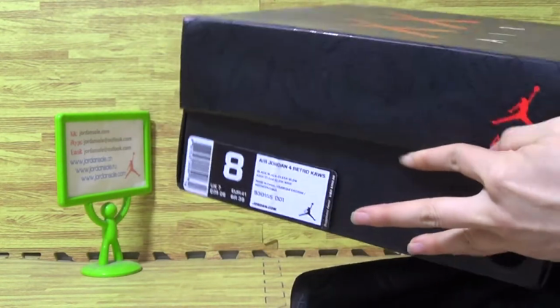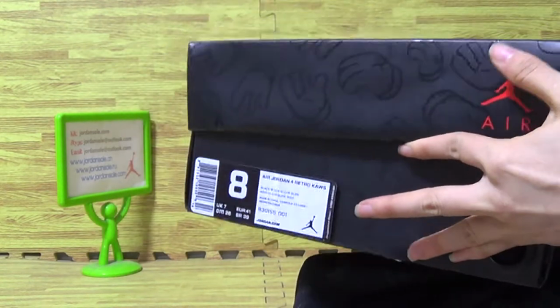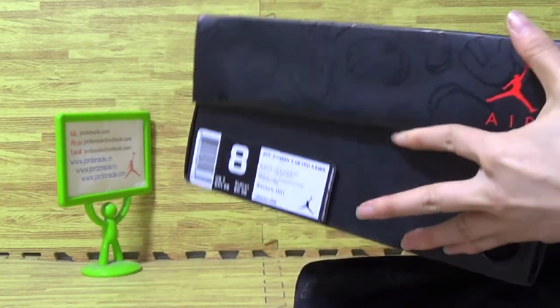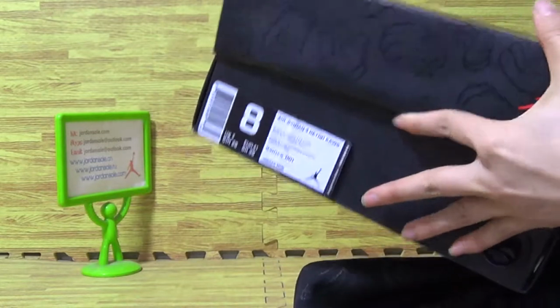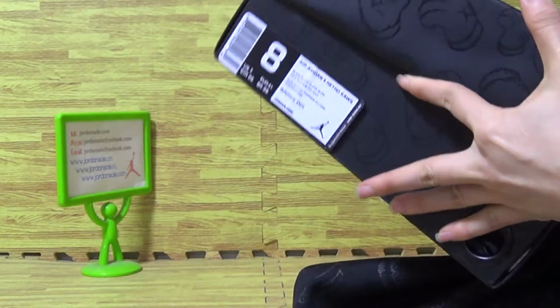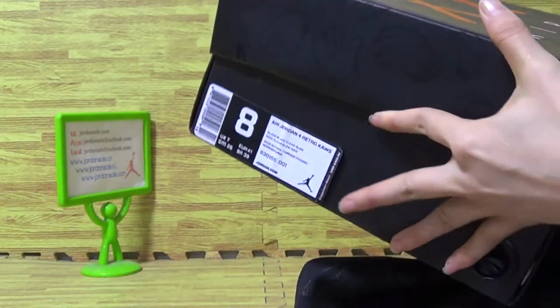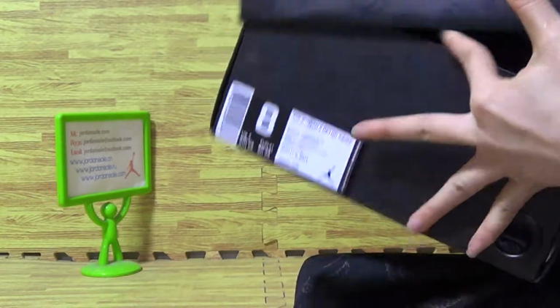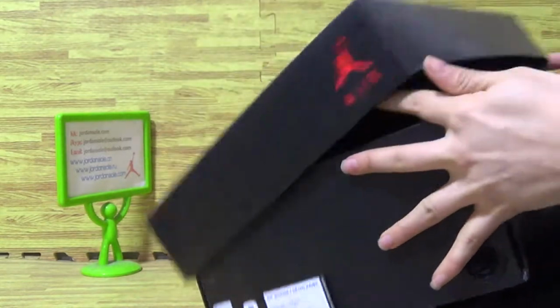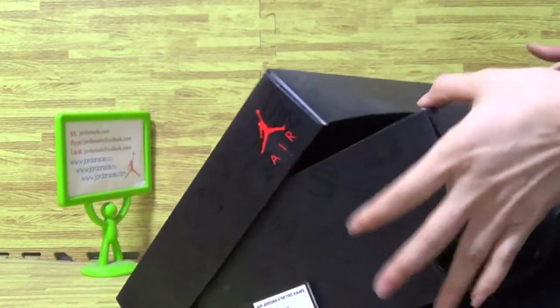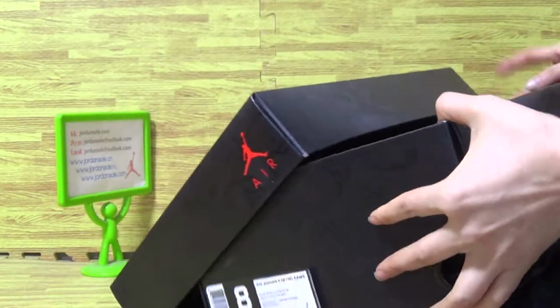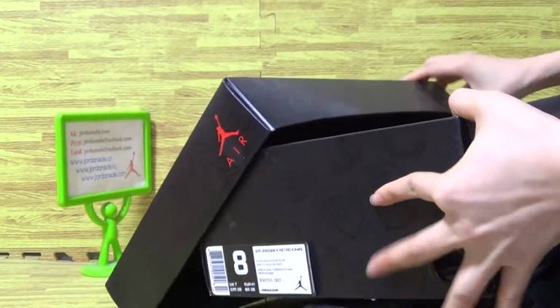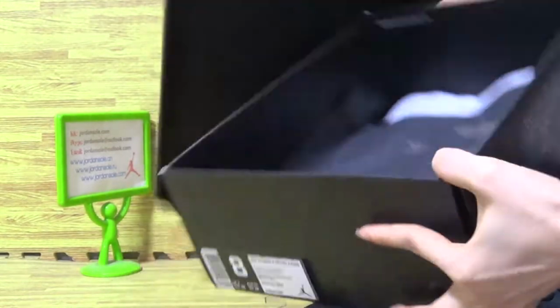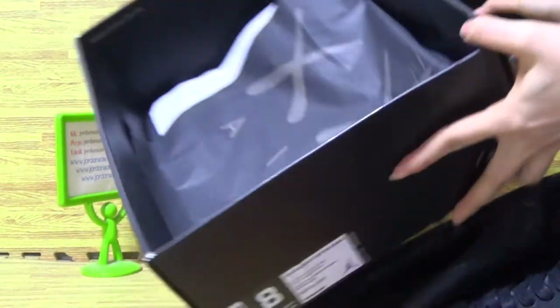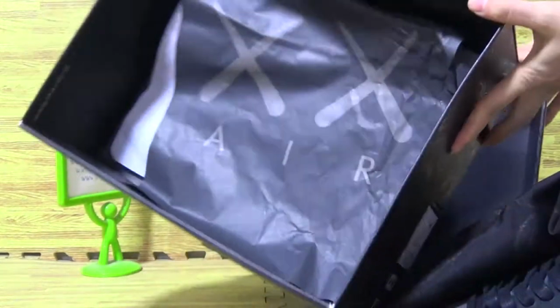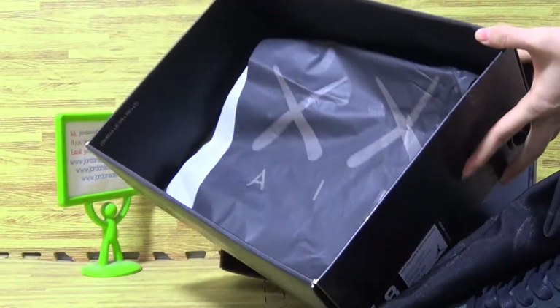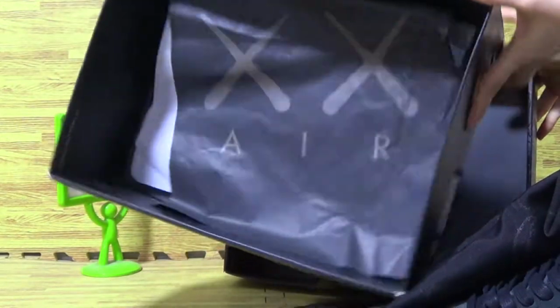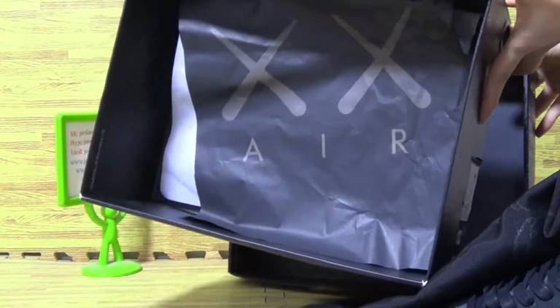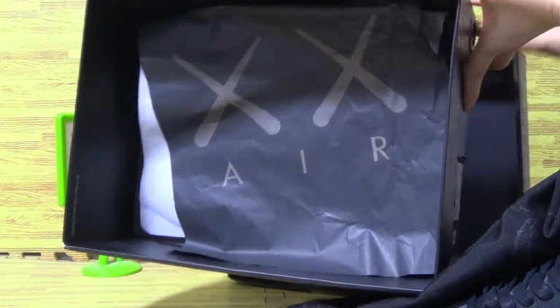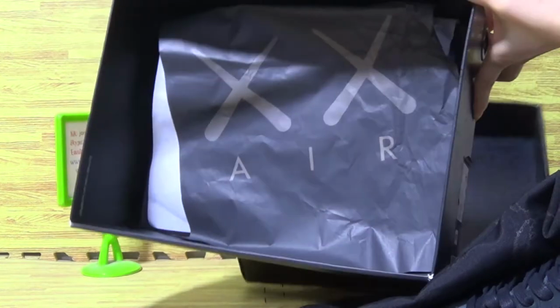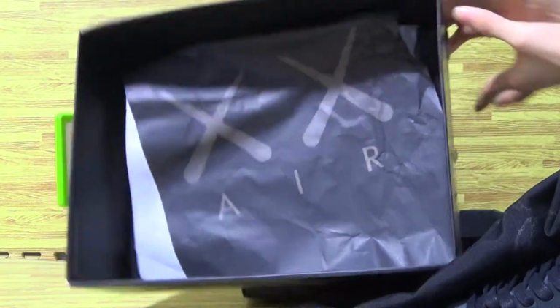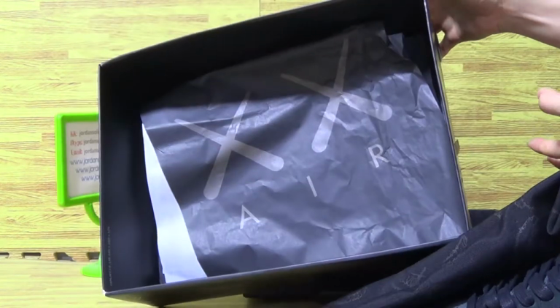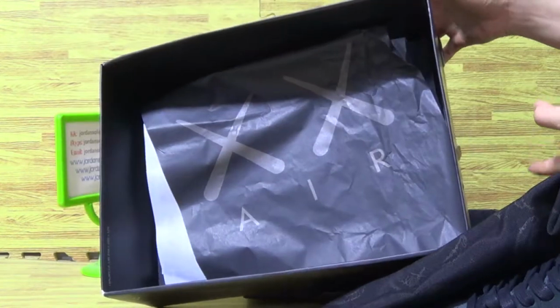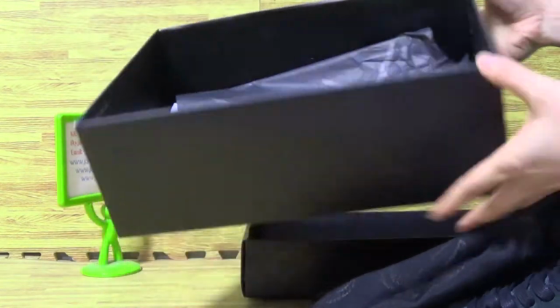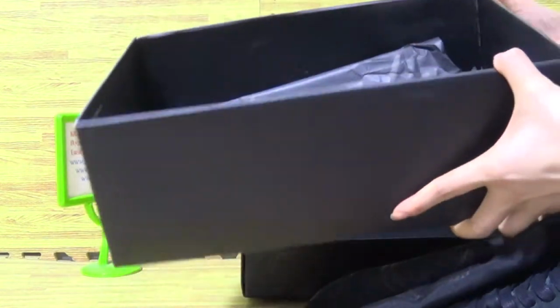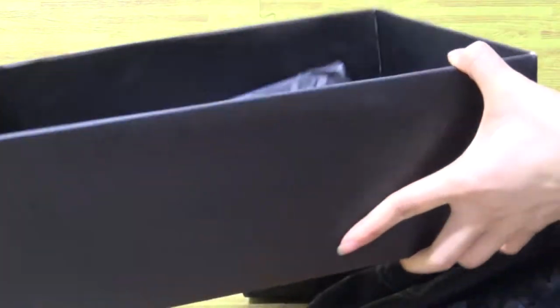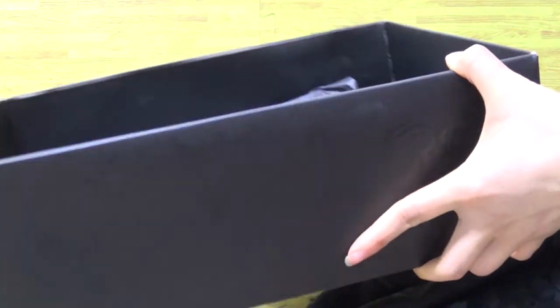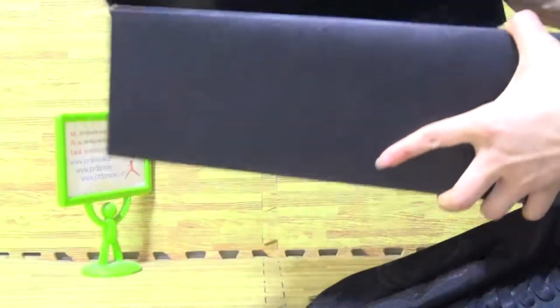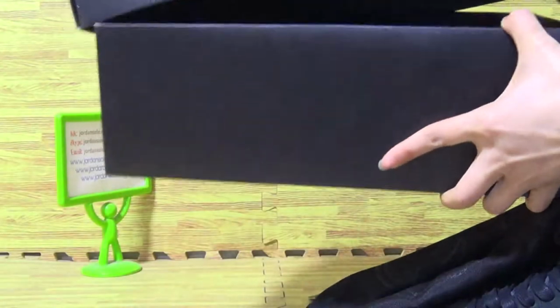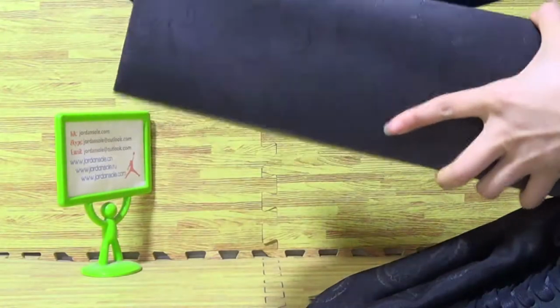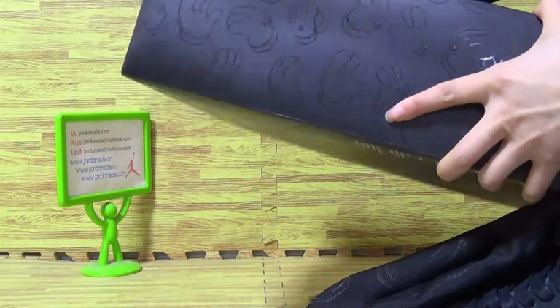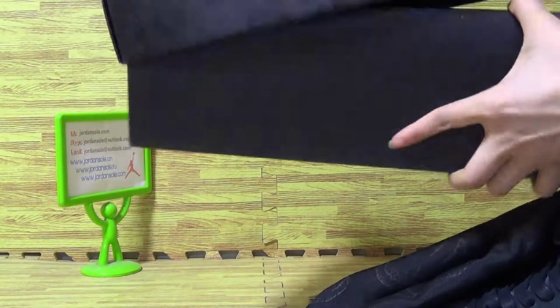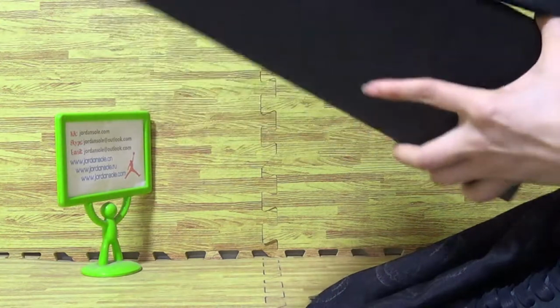Comes with black and white shoes paper inside. On the inside — here's all this part of the shoes.